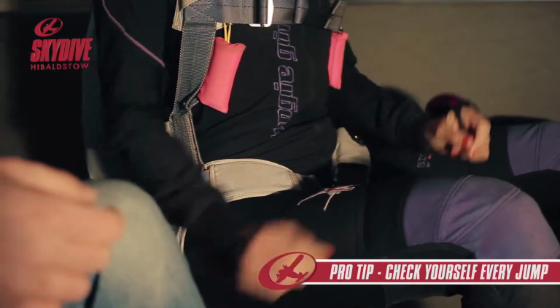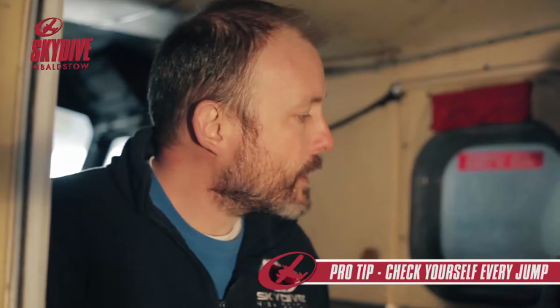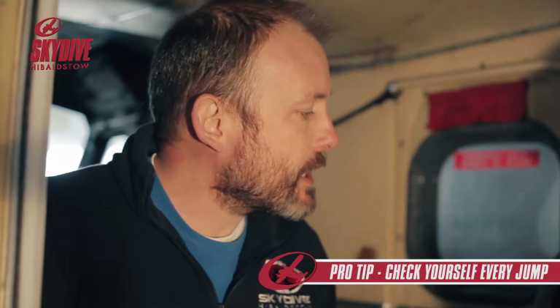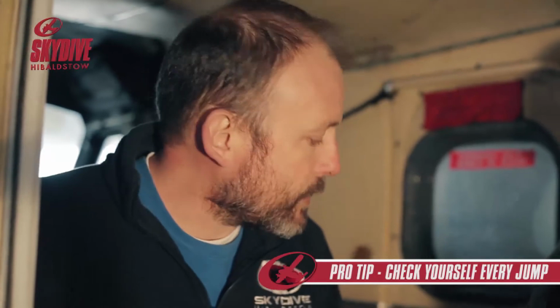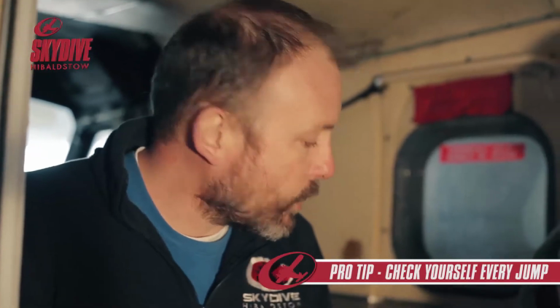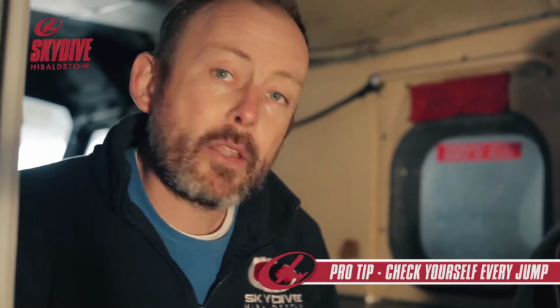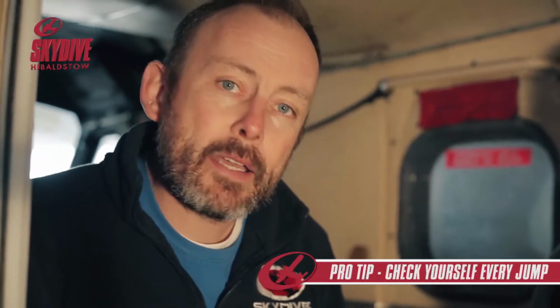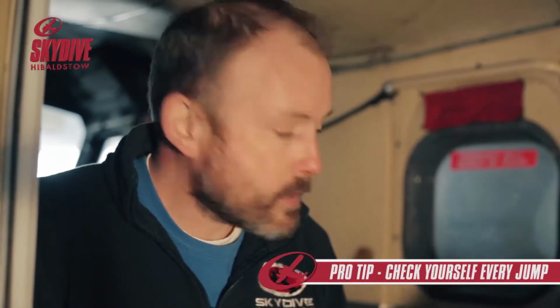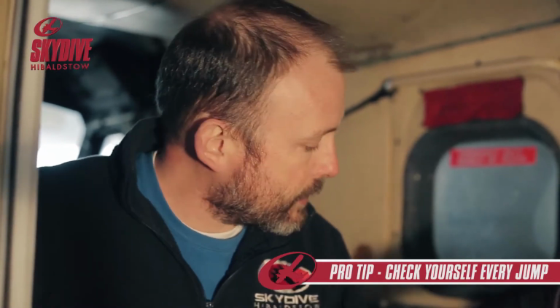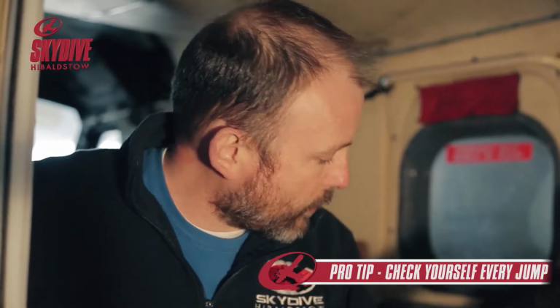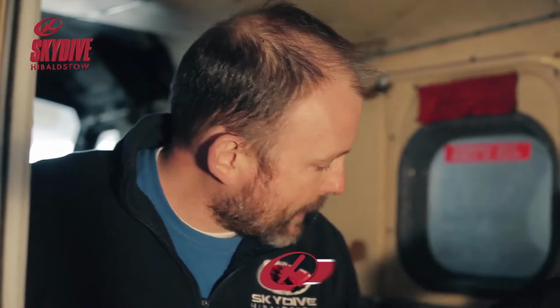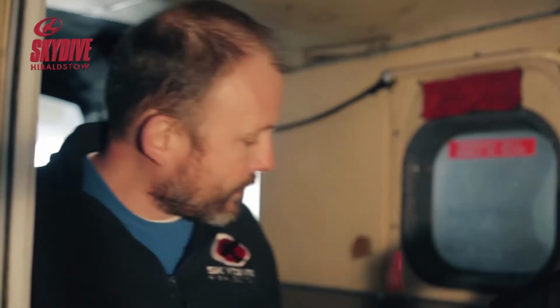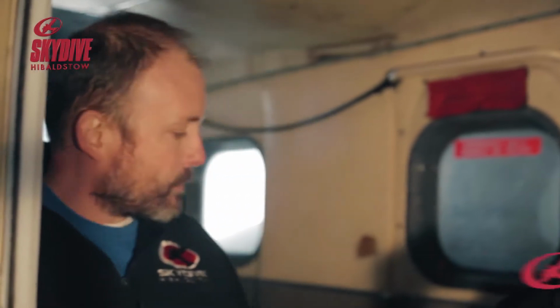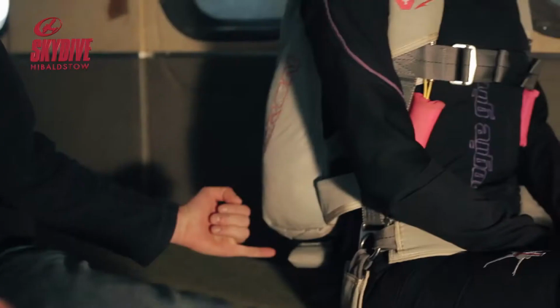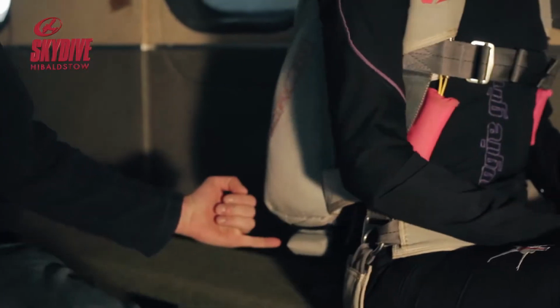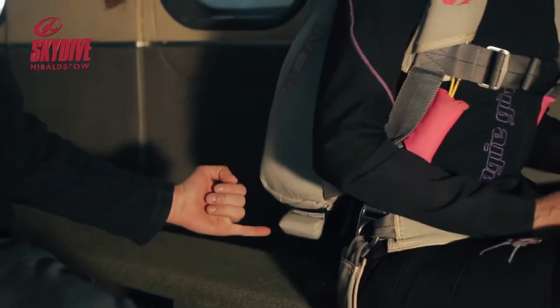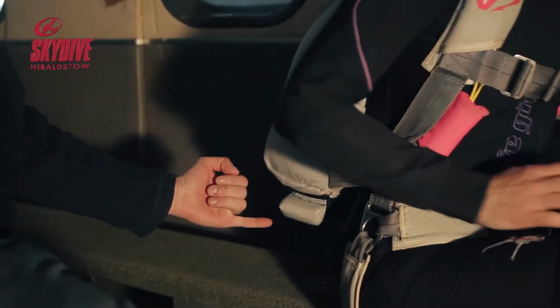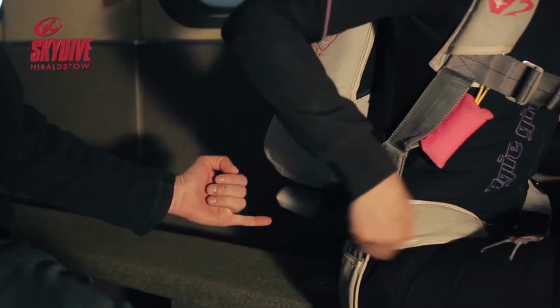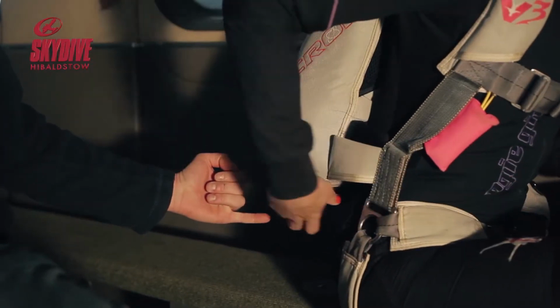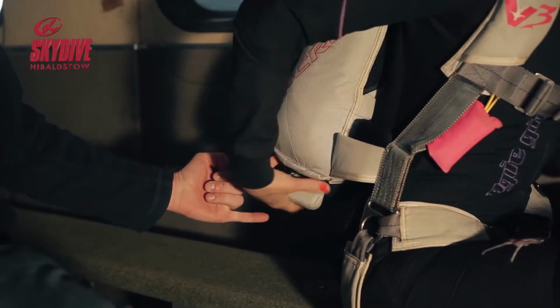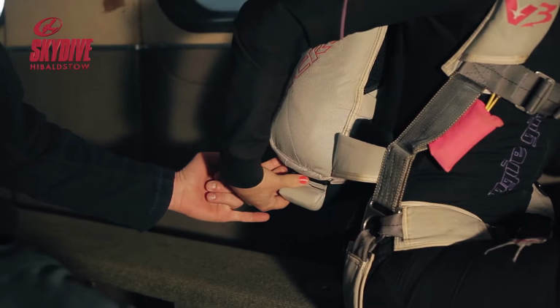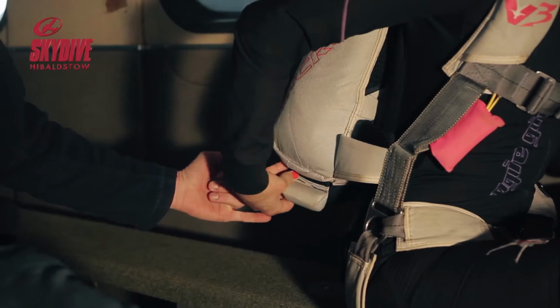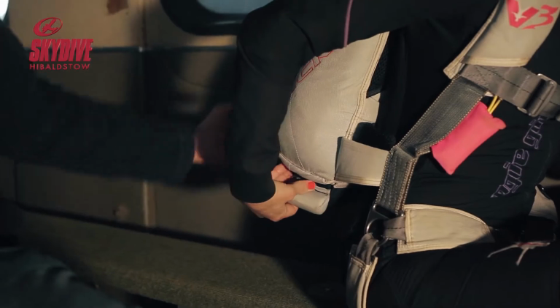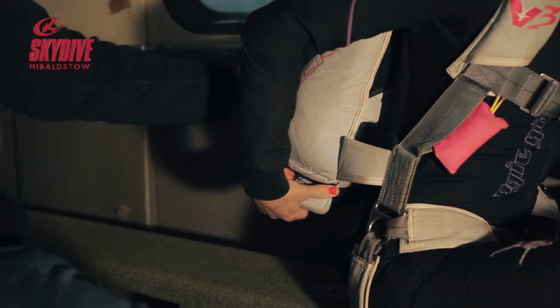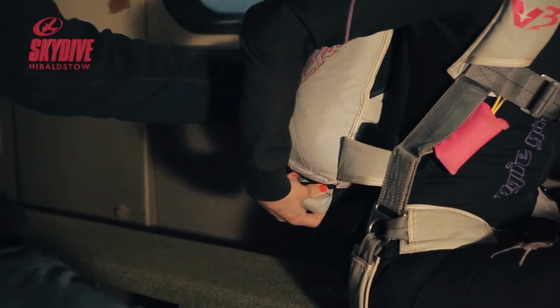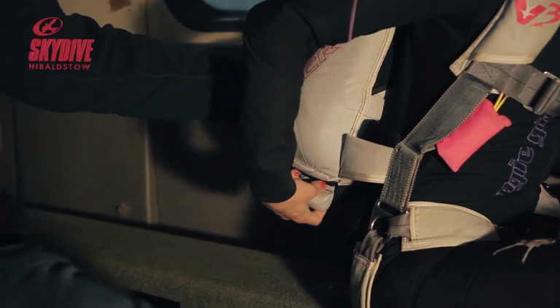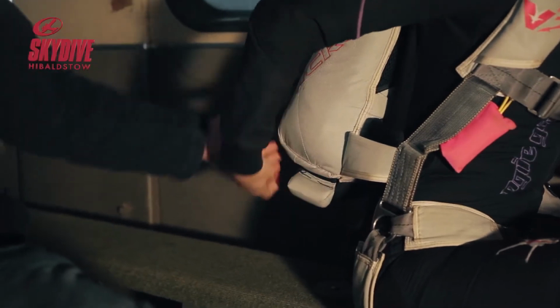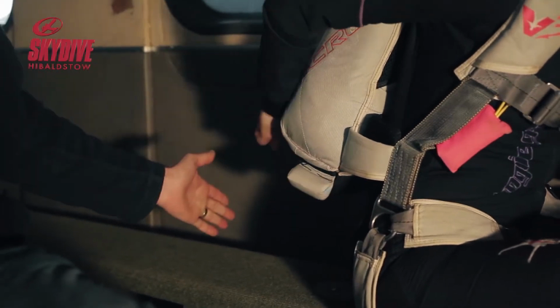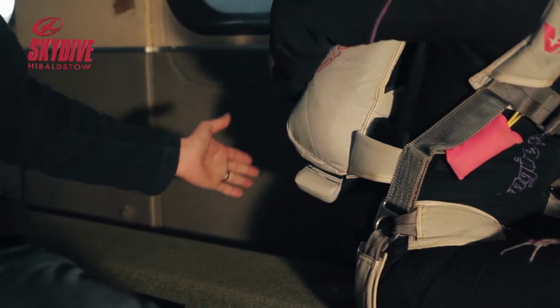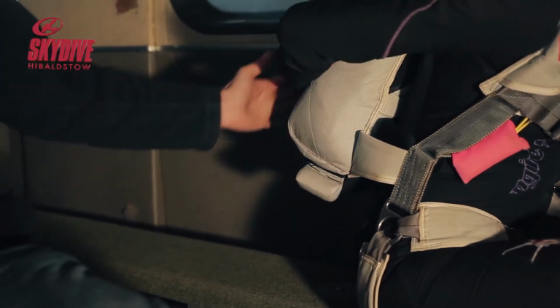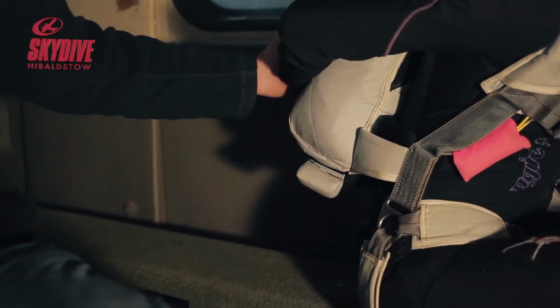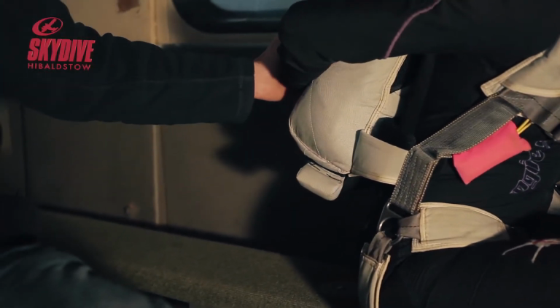Then we're going to check our deployment and our handle. So we're going to check our main handle to make sure we can reach it. If we can feel around the back and check our pin, it's perfect — make sure the container is still closed.